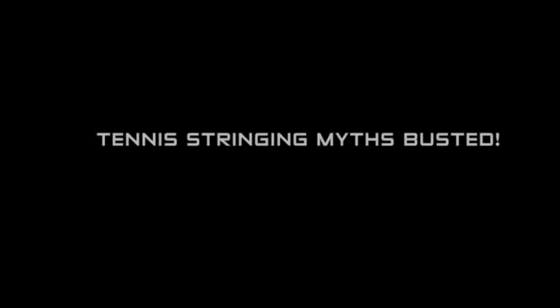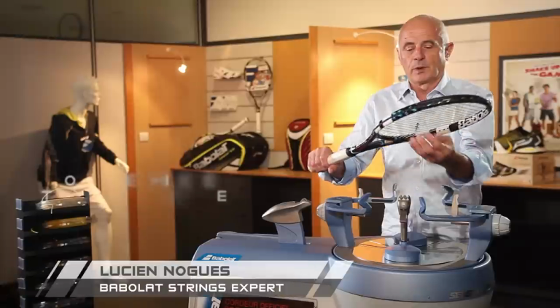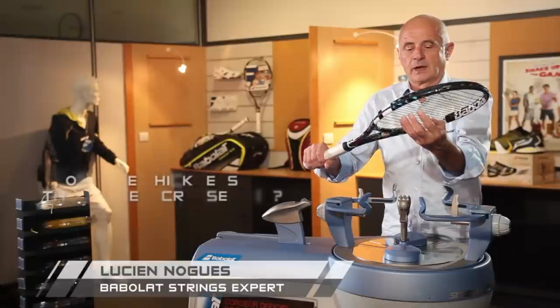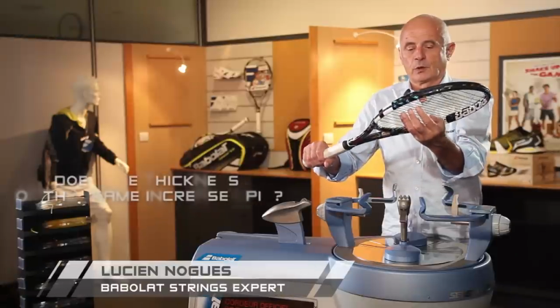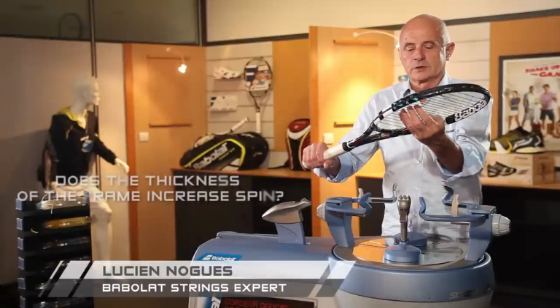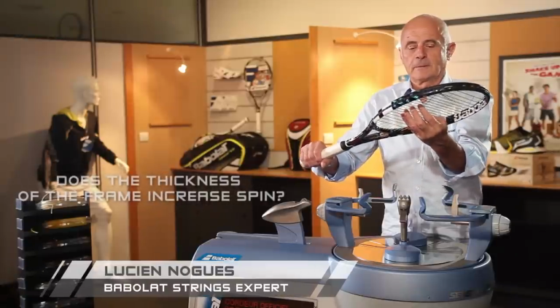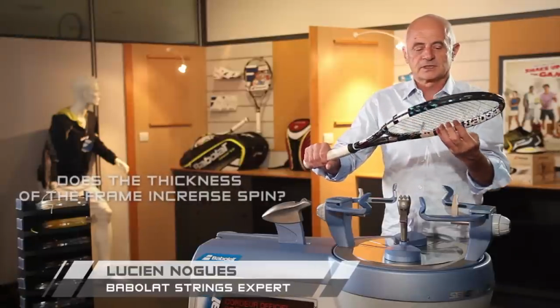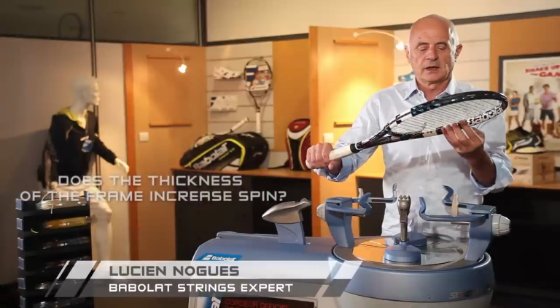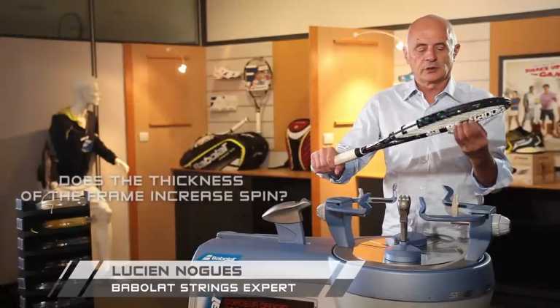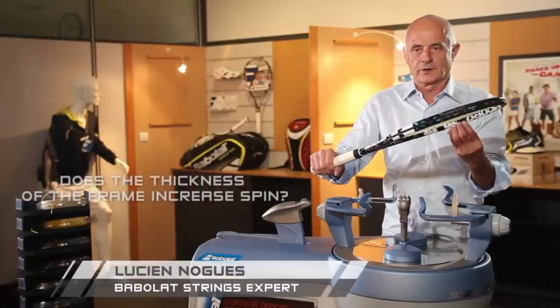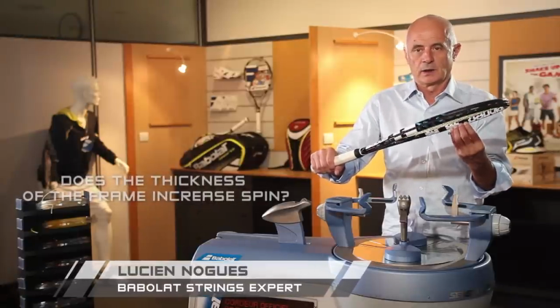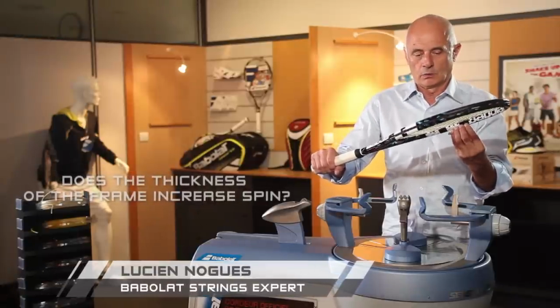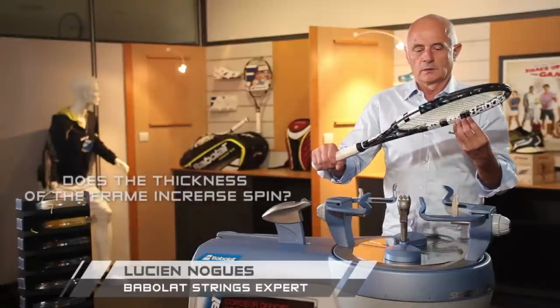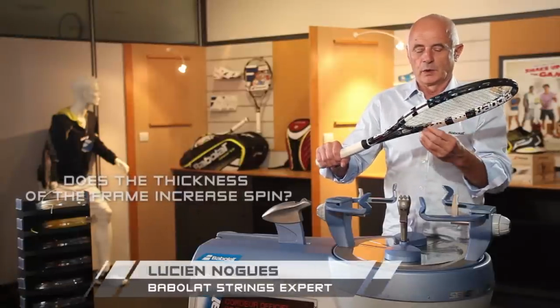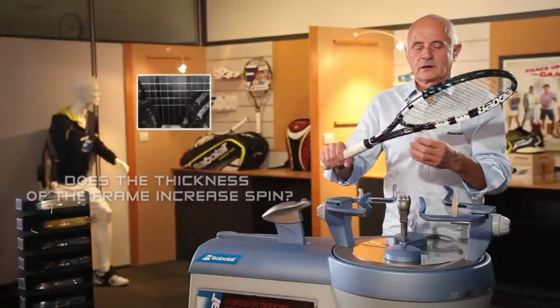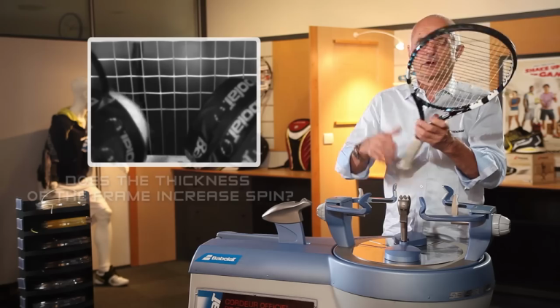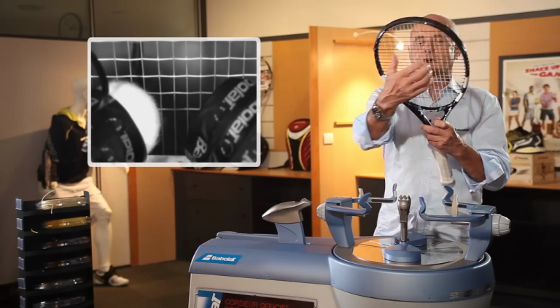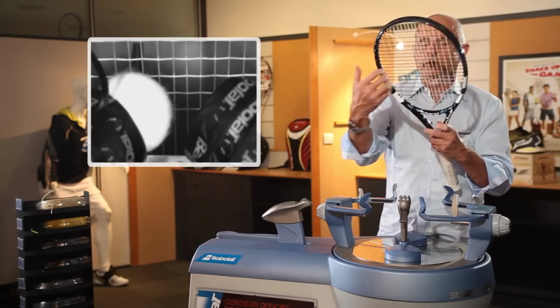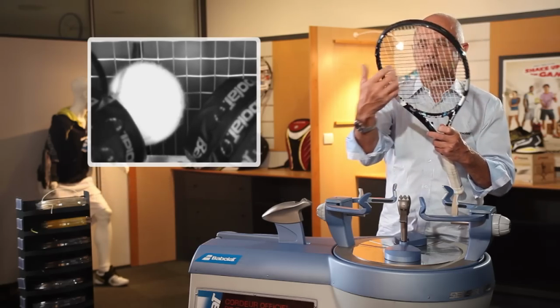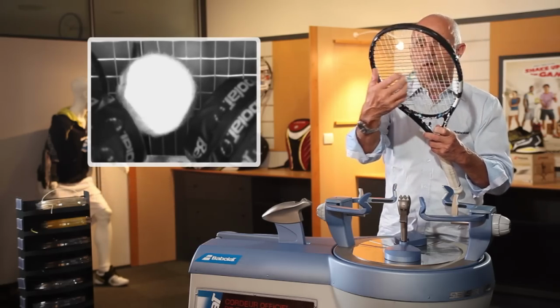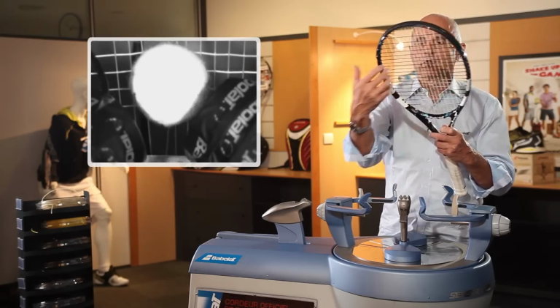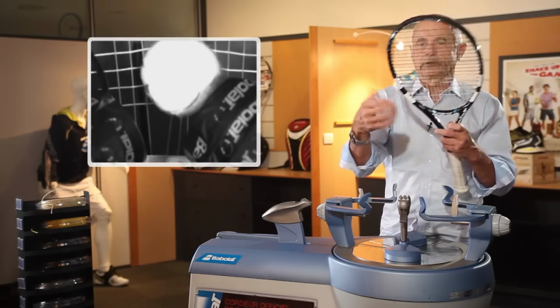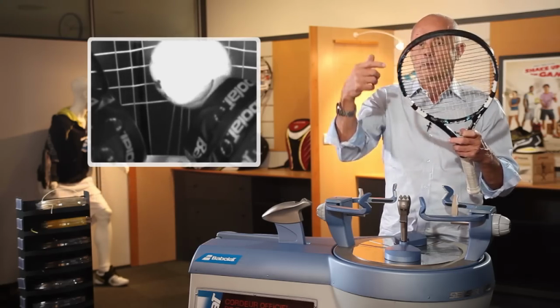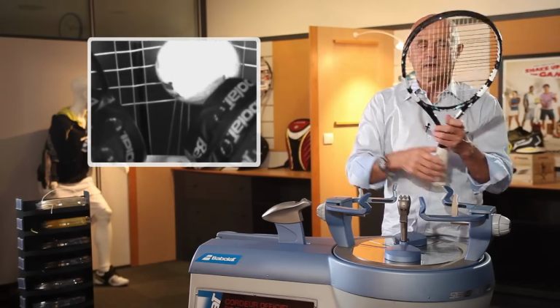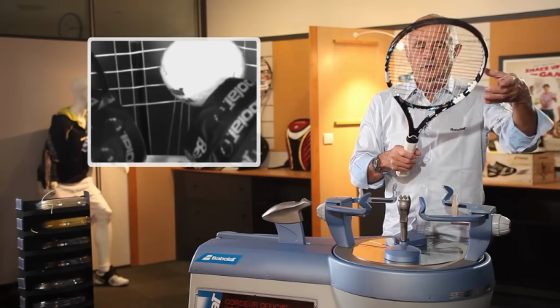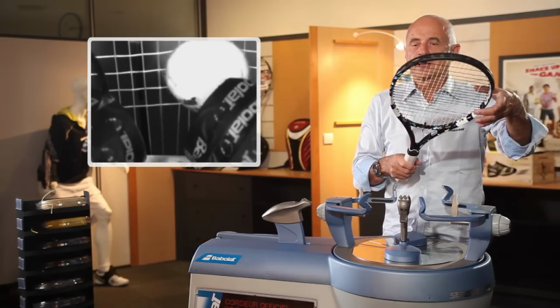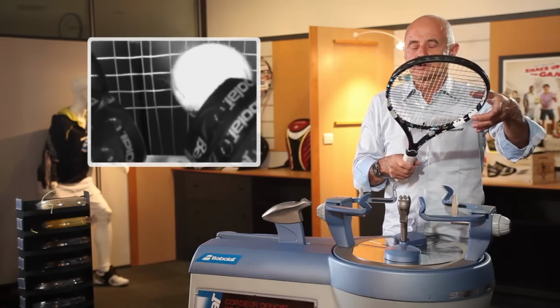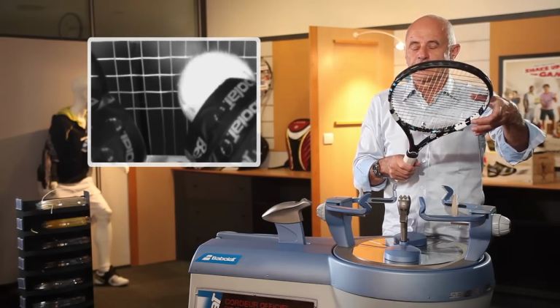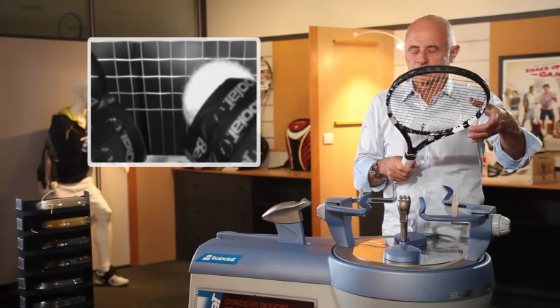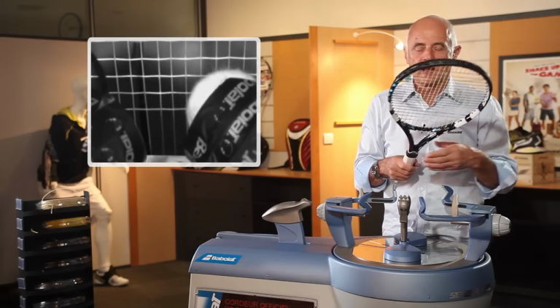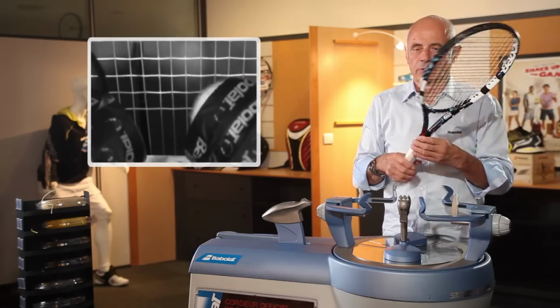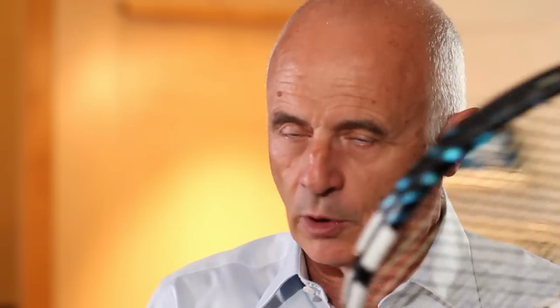People believe that the ball touches the string, slides, and then touches the frame. No. The ball effect comes from the friction from the strings. More friction, more ball effect. The thickness of the frame doesn't play any role at all.